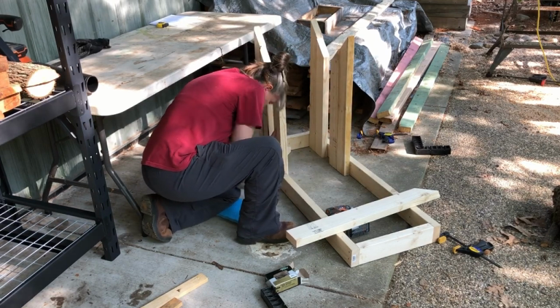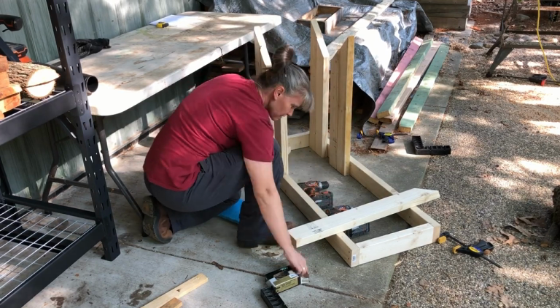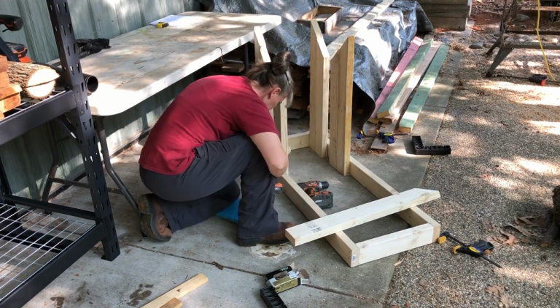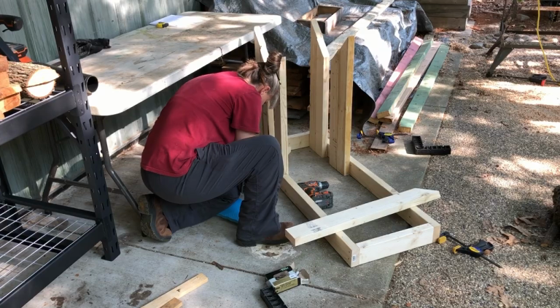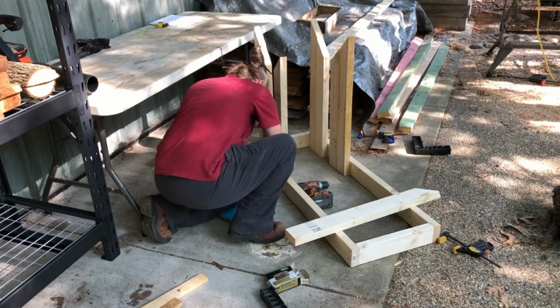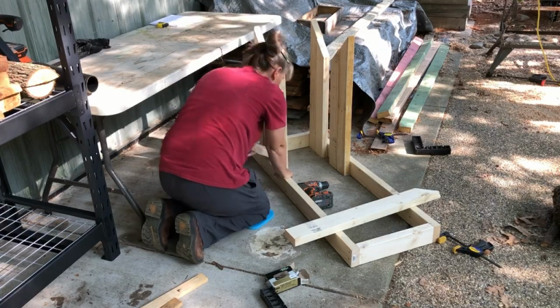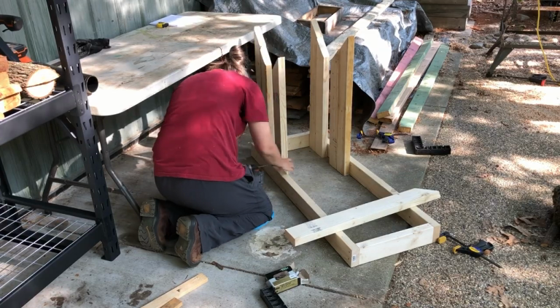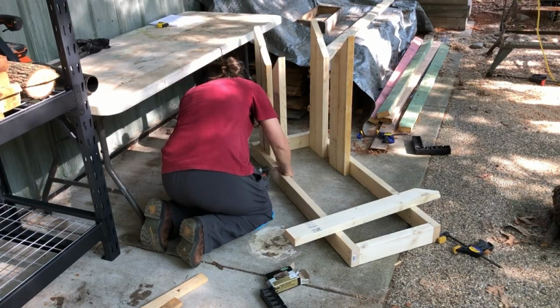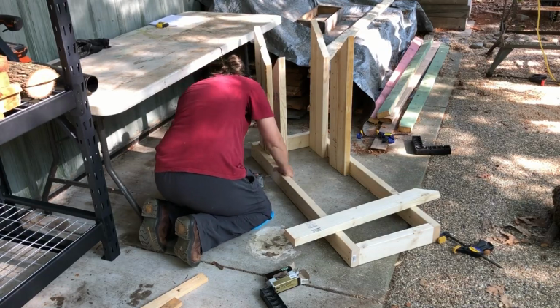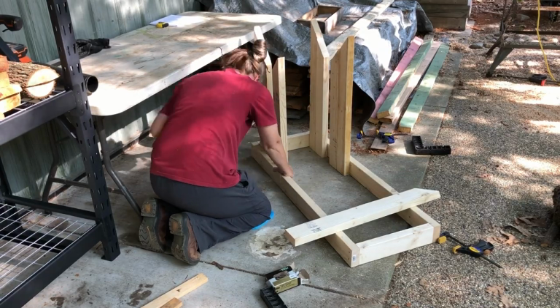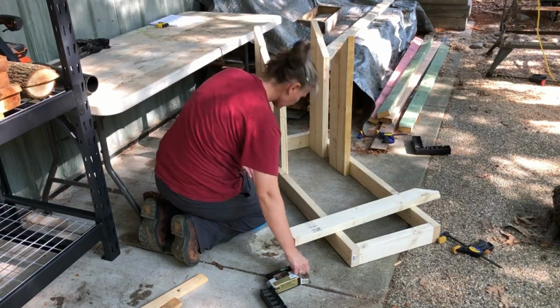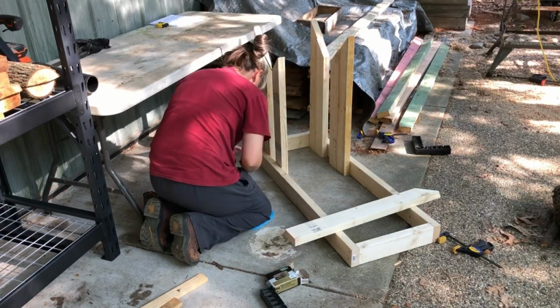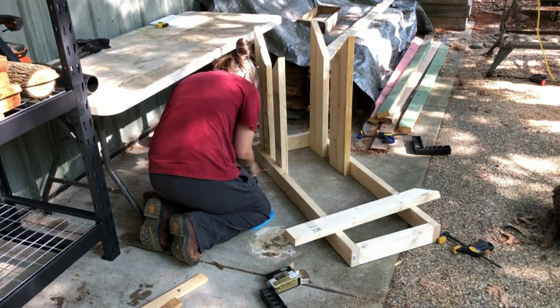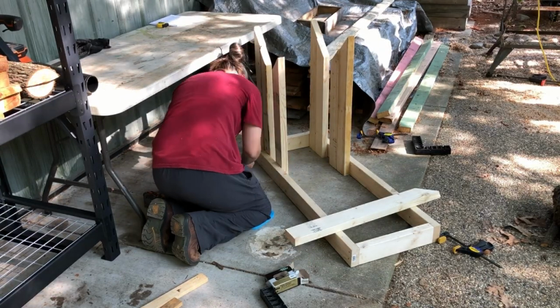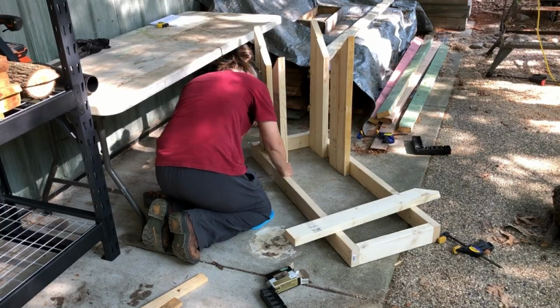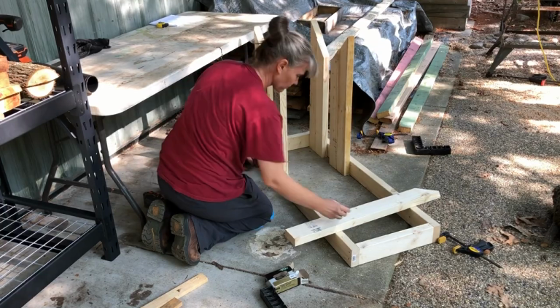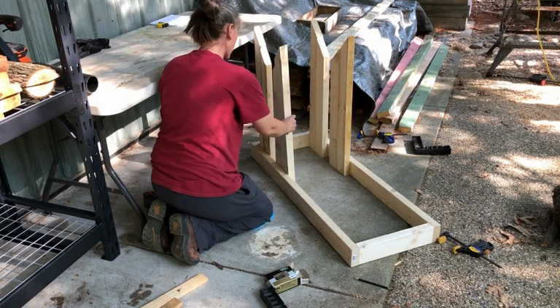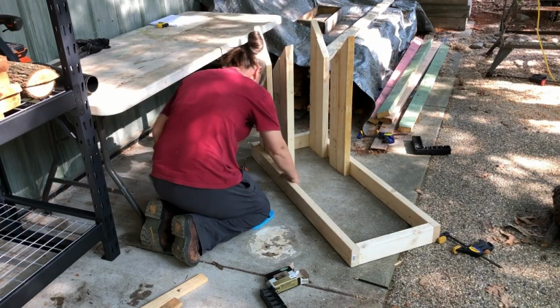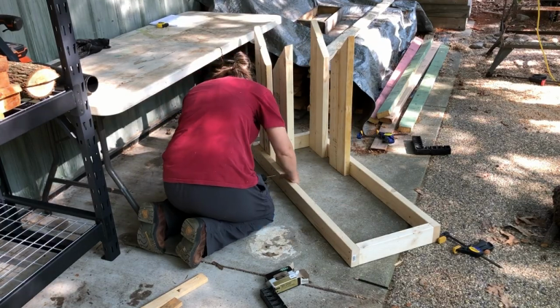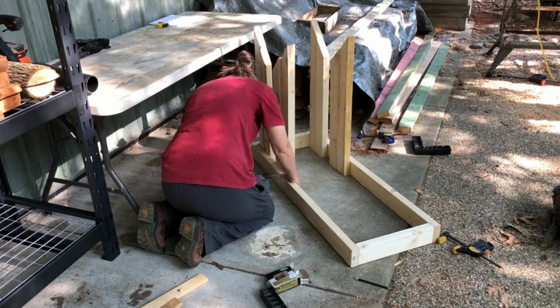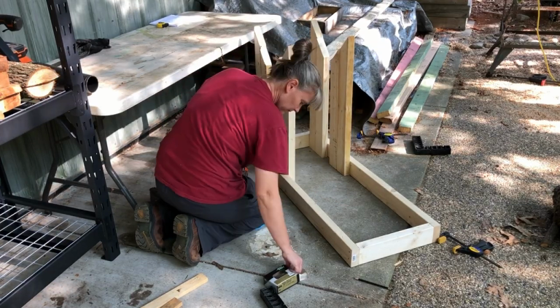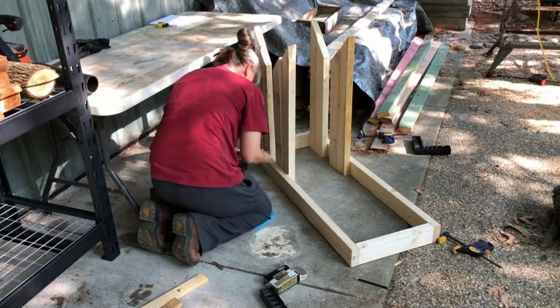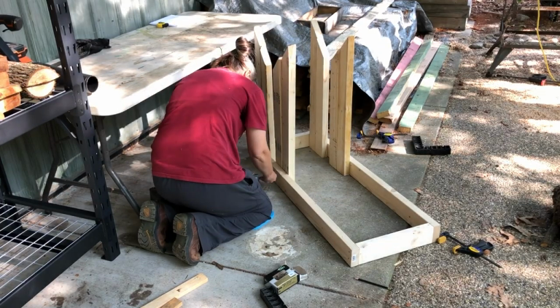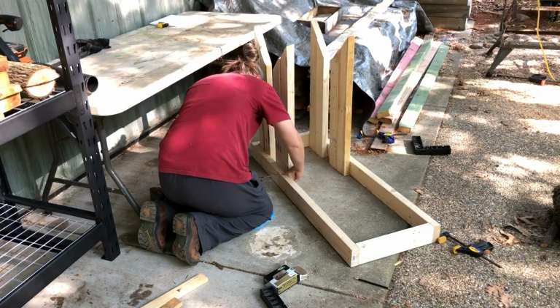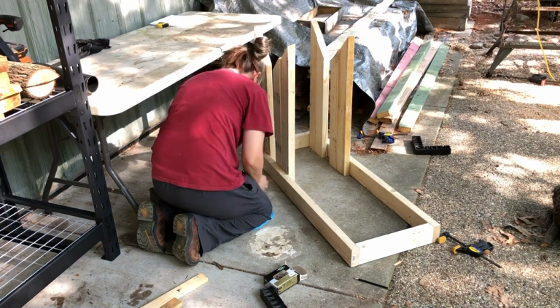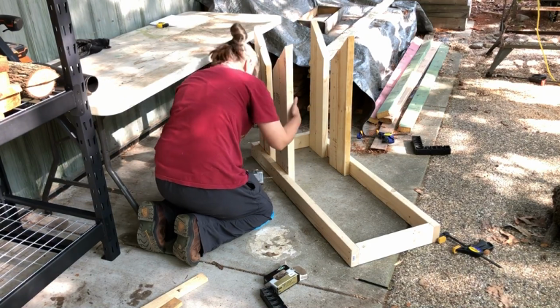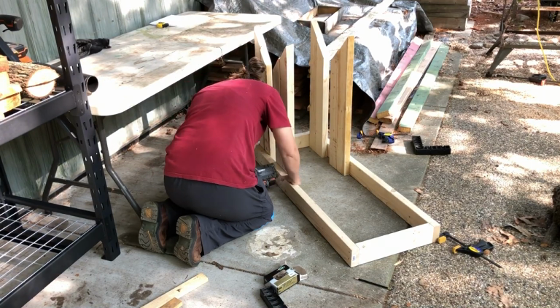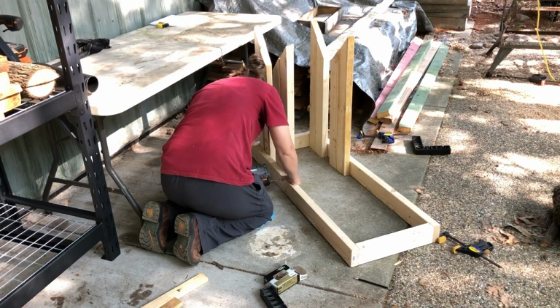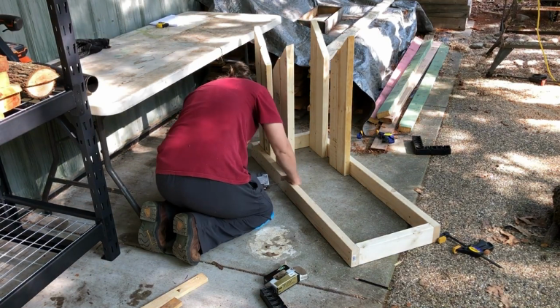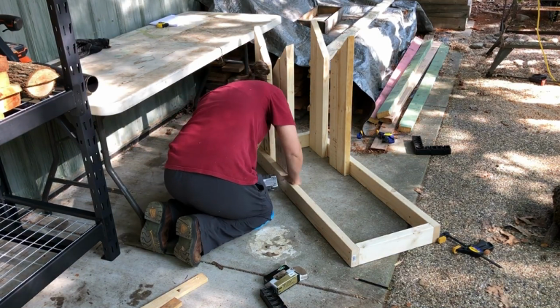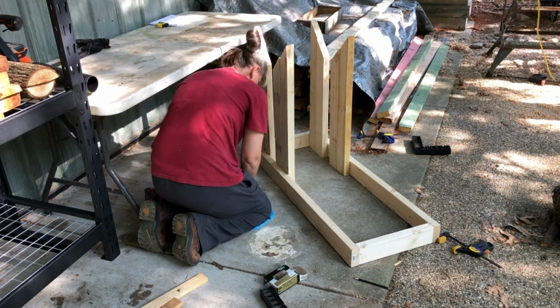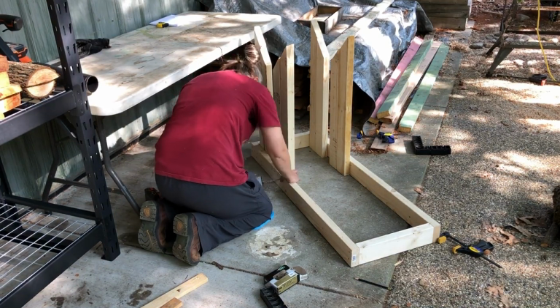The other thing I really like about this design is he totally over-builds it, which is my middle name — I over-build everything, but it's just what I do.